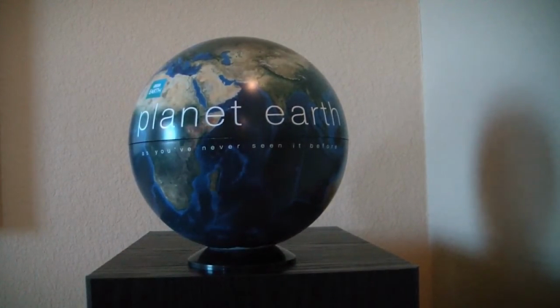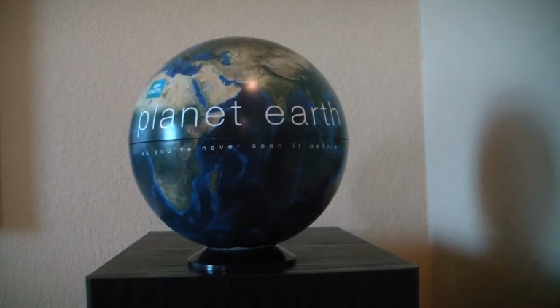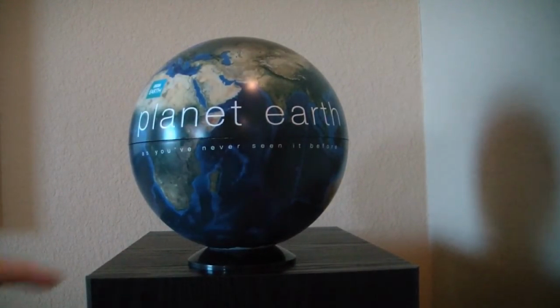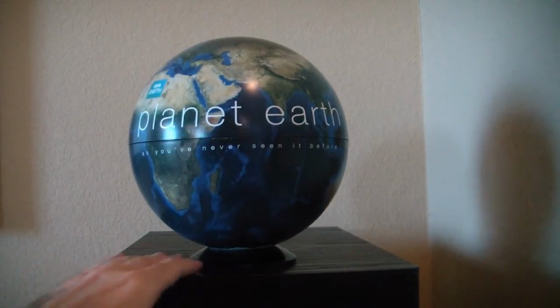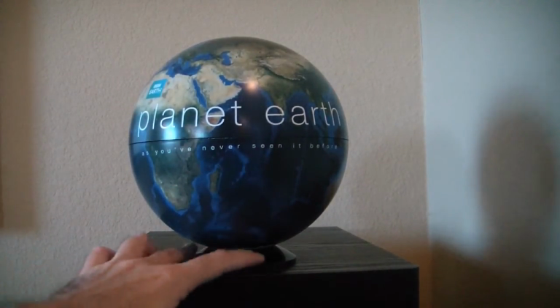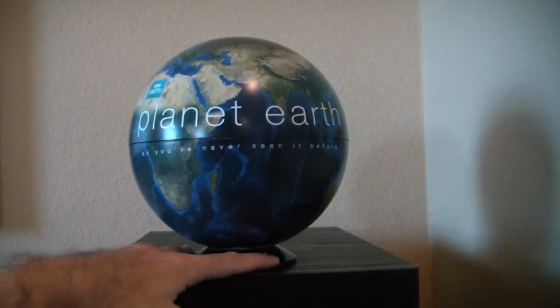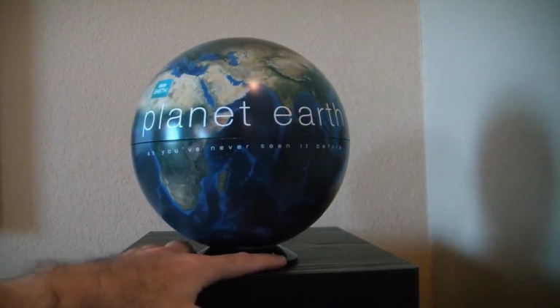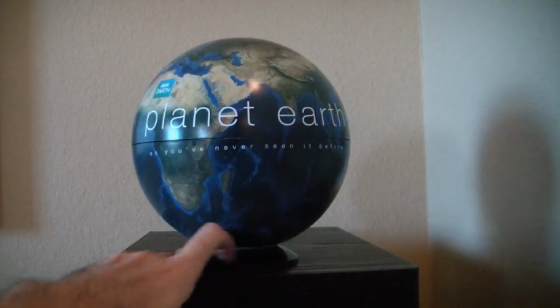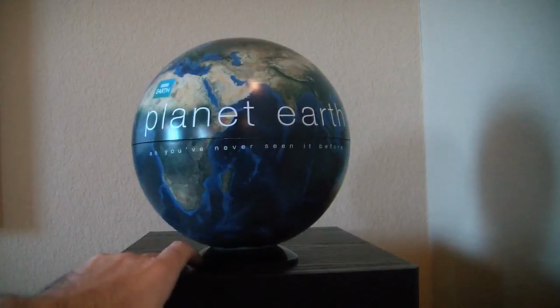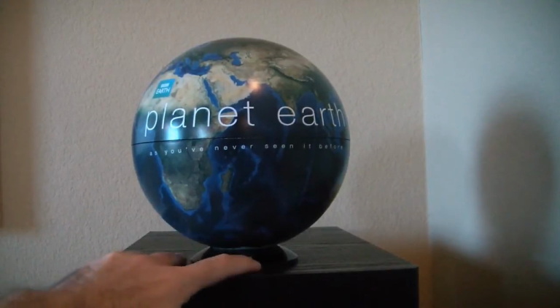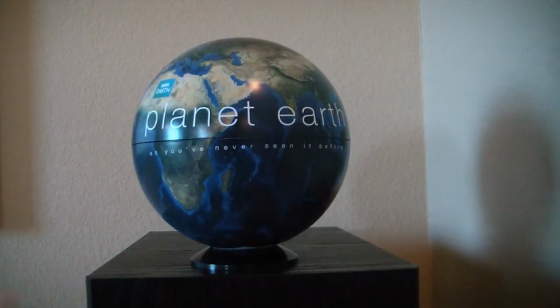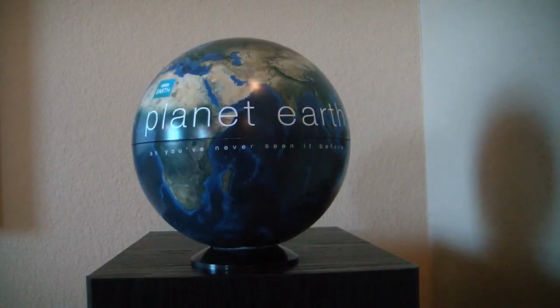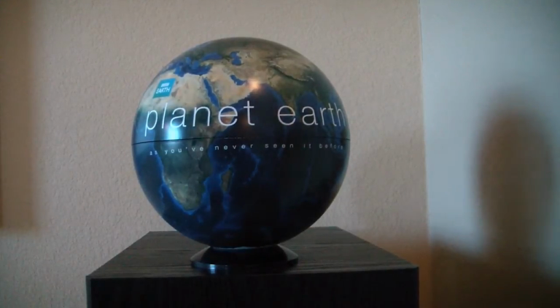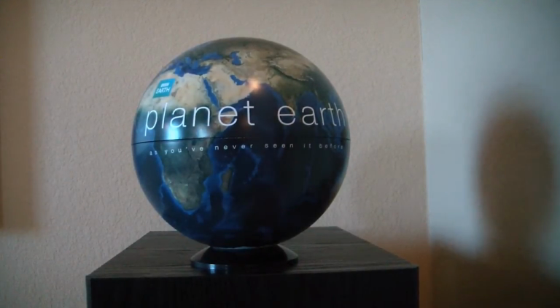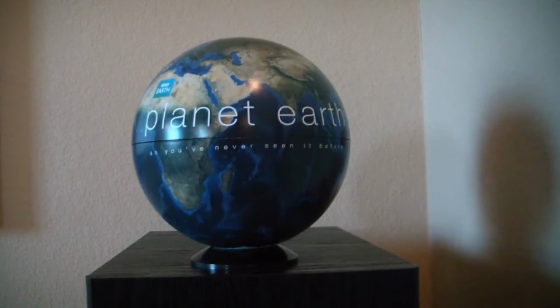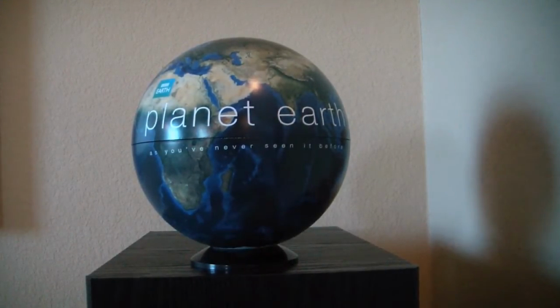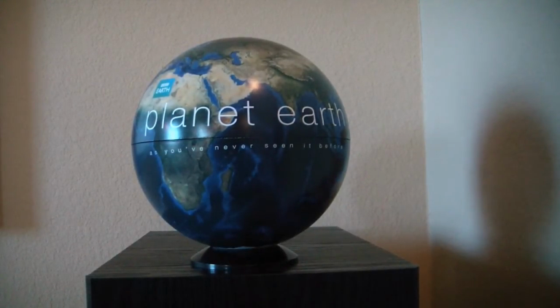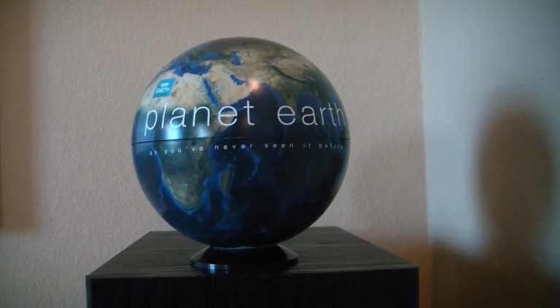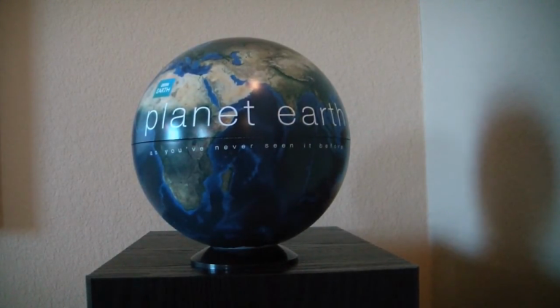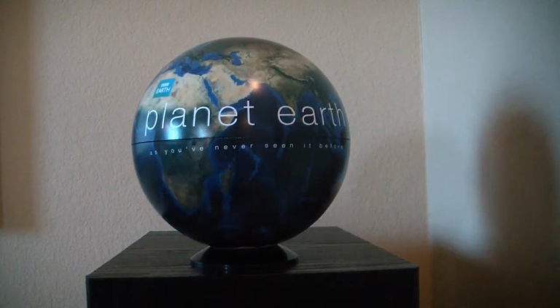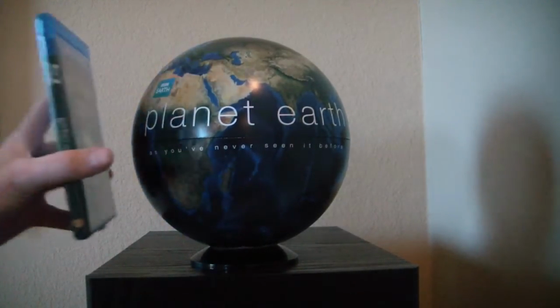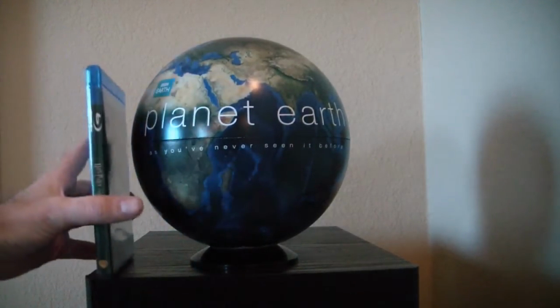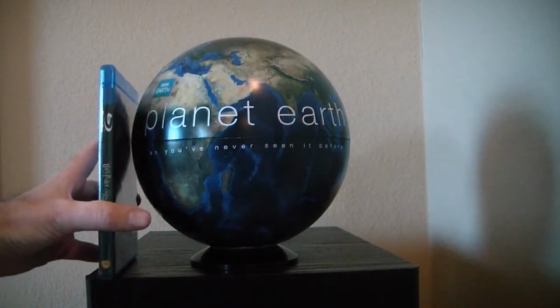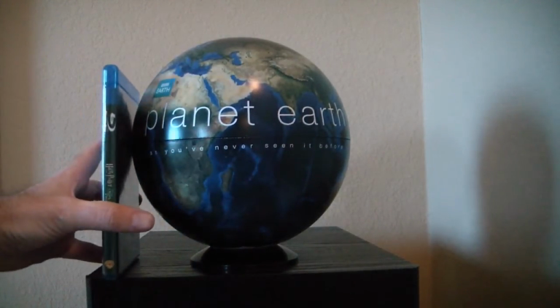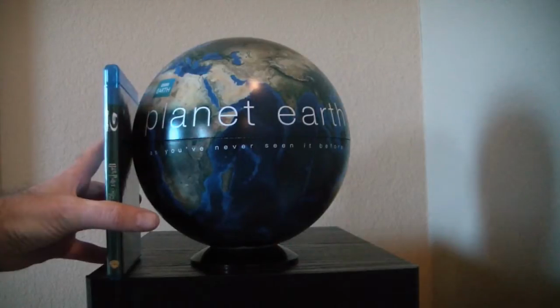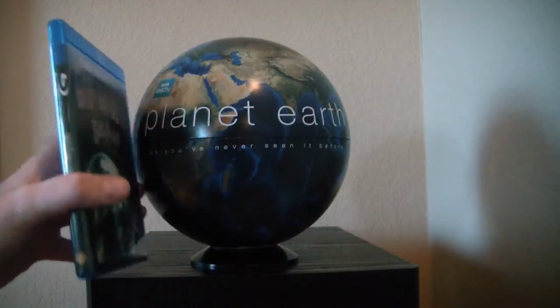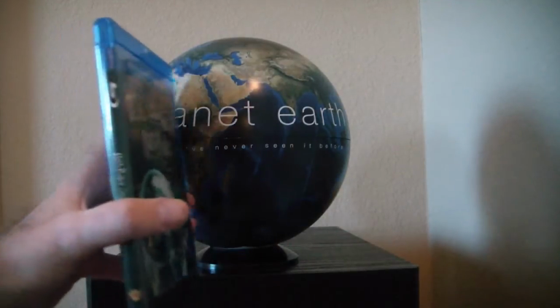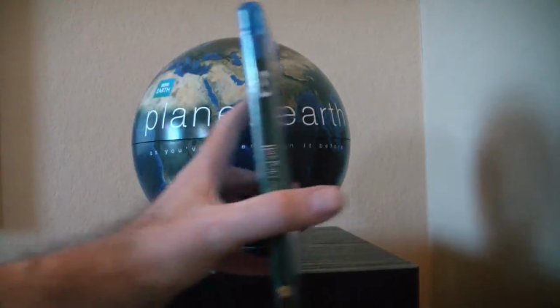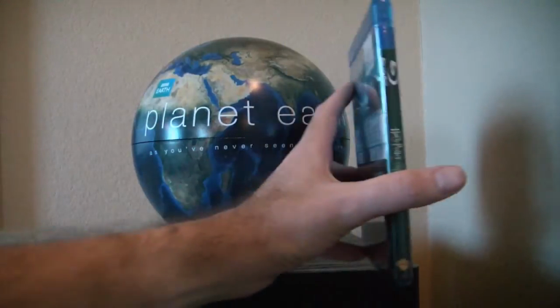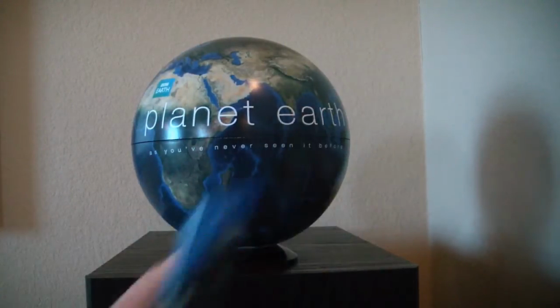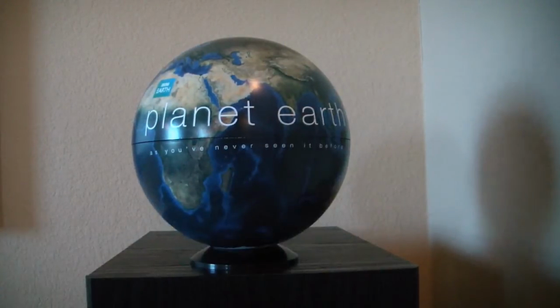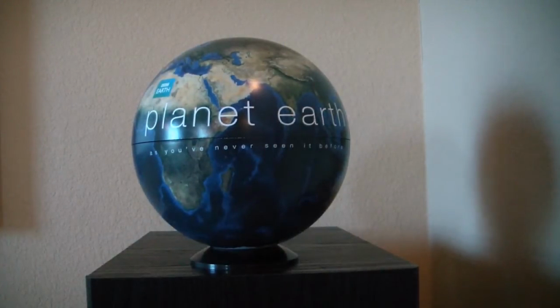And here we have the Planet Earth globe. It's really nice they gave a little stand here — otherwise it would never stand, it would roll everywhere. As we can see, this thing is just huge.